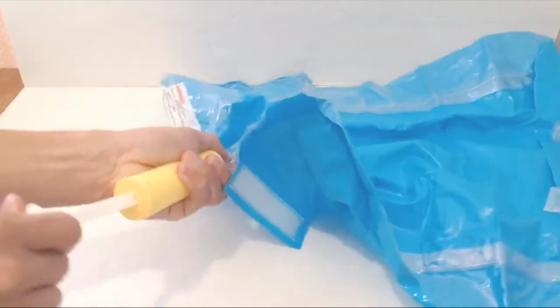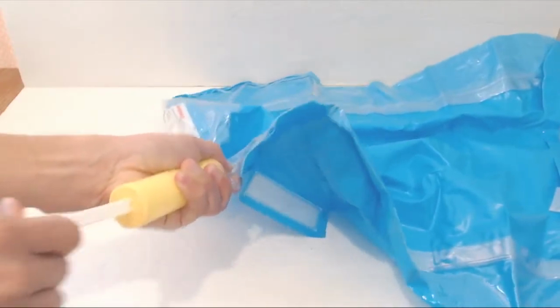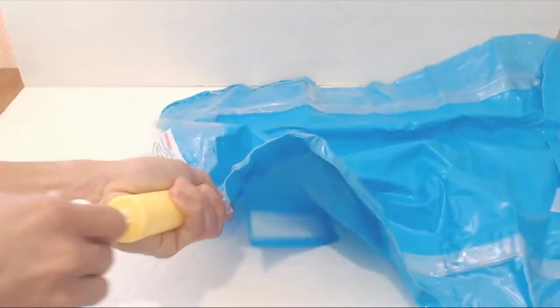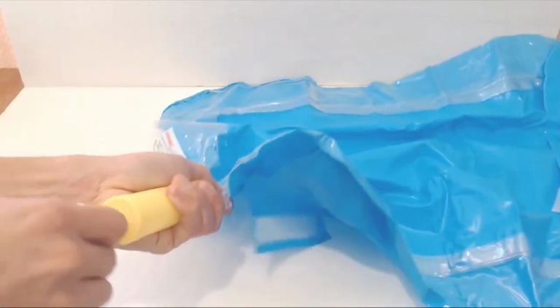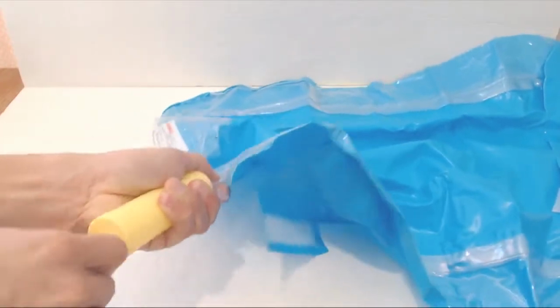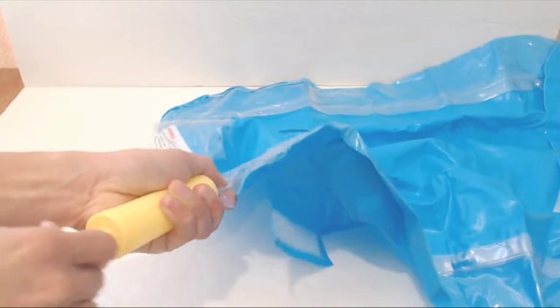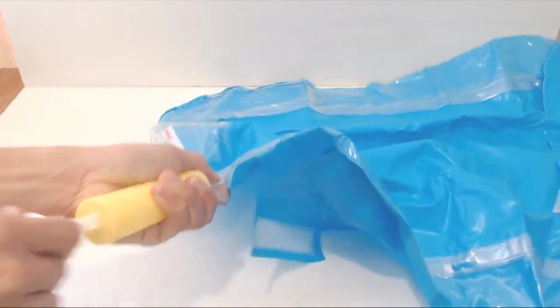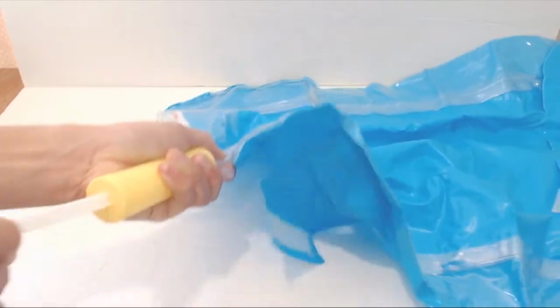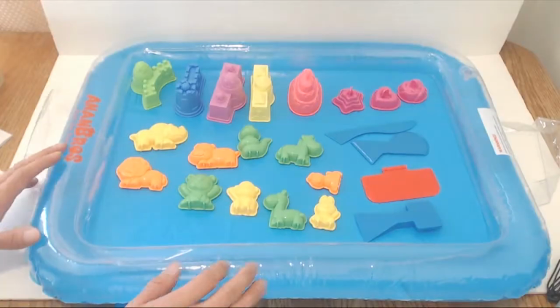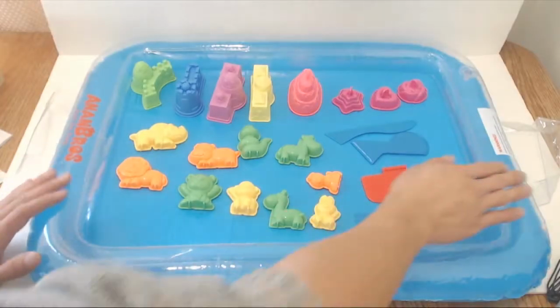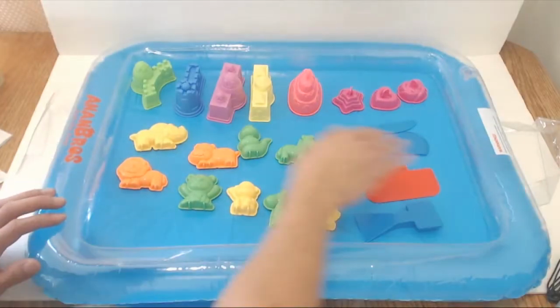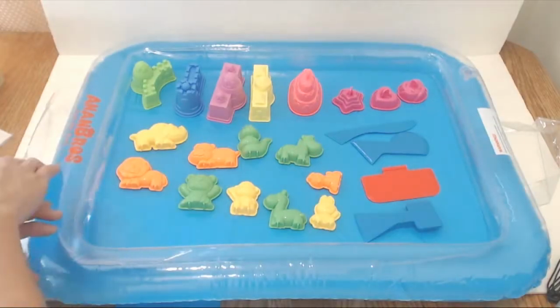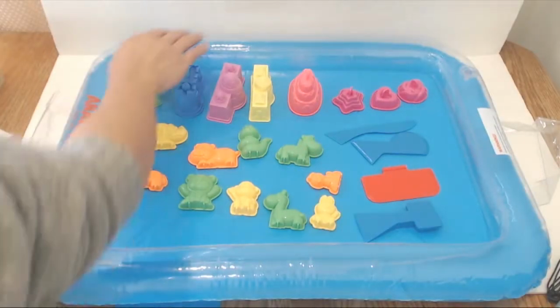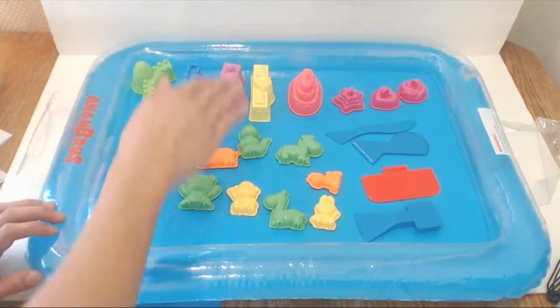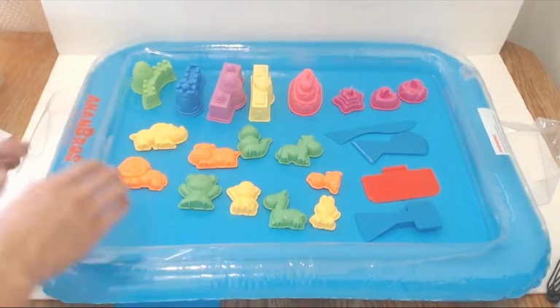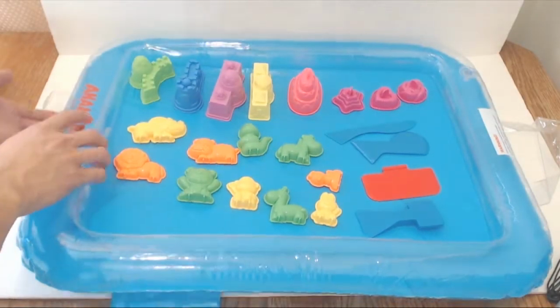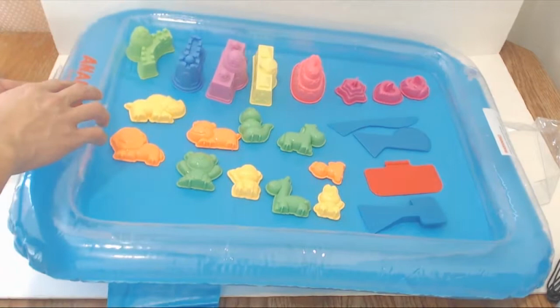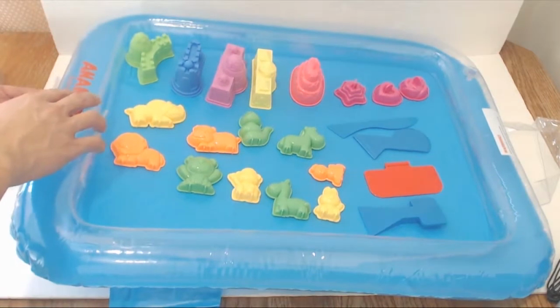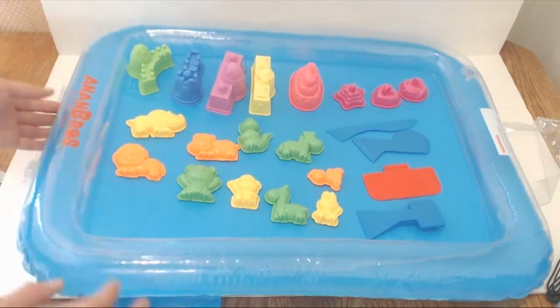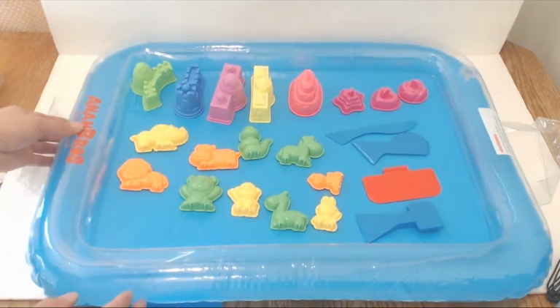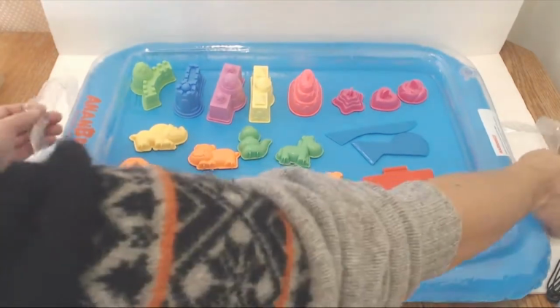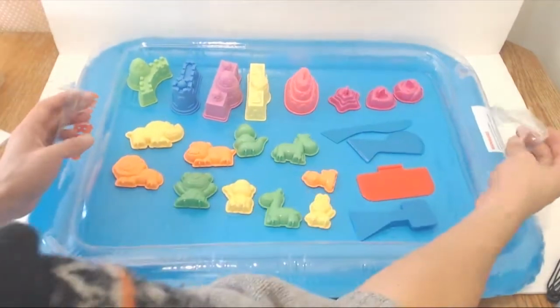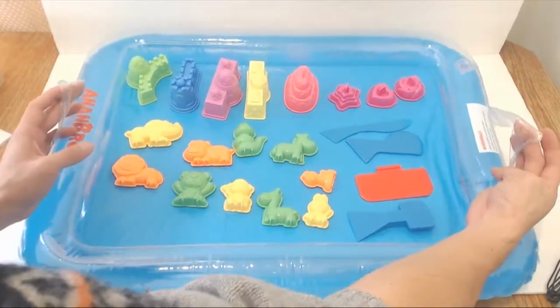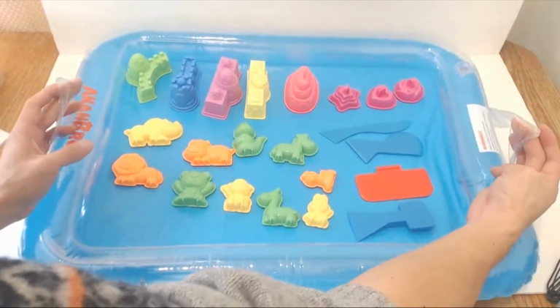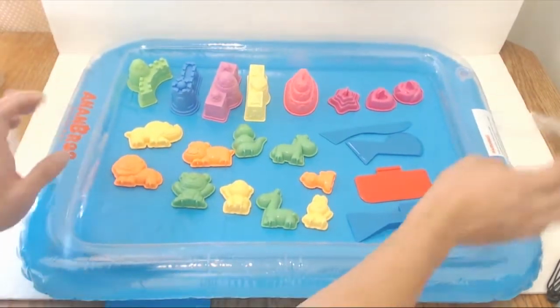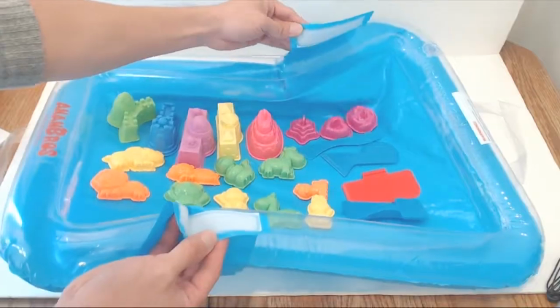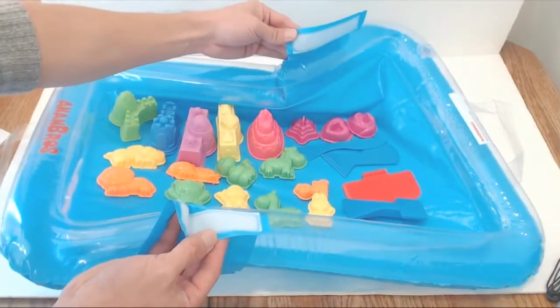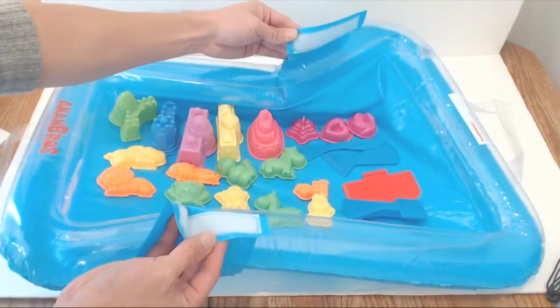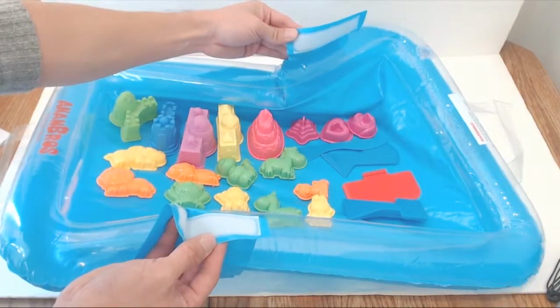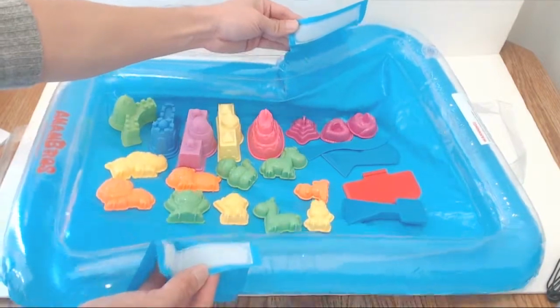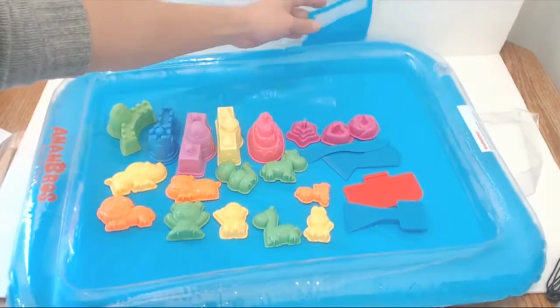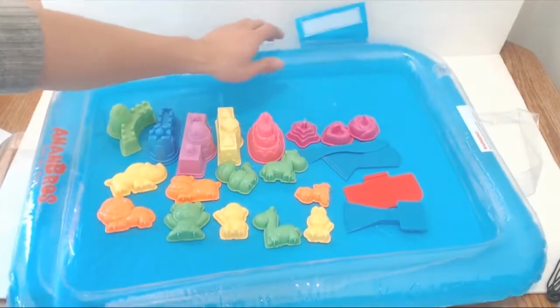You can use the hand pump to inflate the sand tray, which takes a few minutes. After inflation, the tray measures 24 inches by 18 inches and sits 2.5 inches high. It has clear plastic handles on the ends and two Velcro straps on the sides for bundling up the tray.